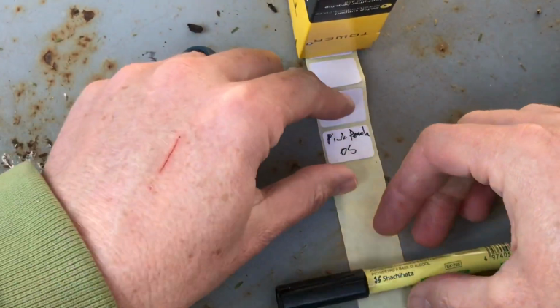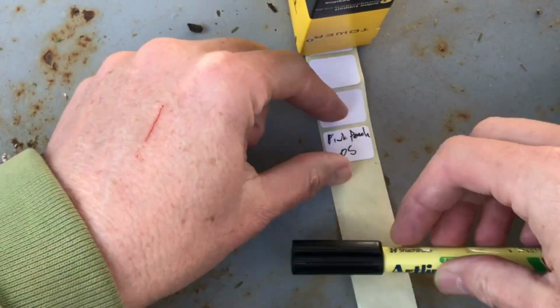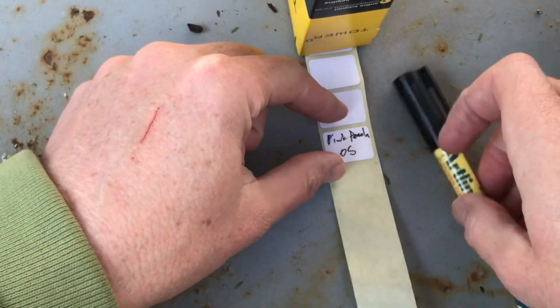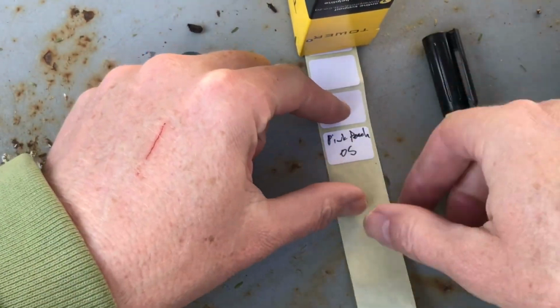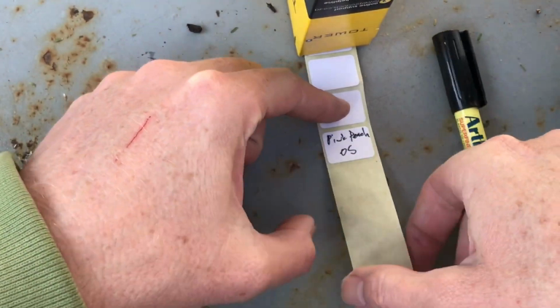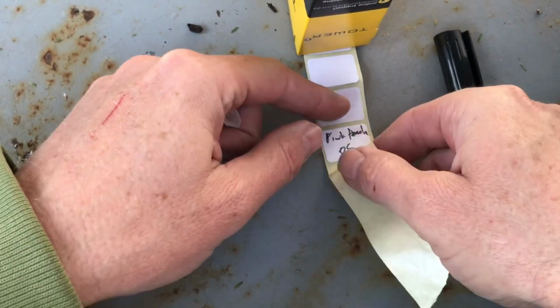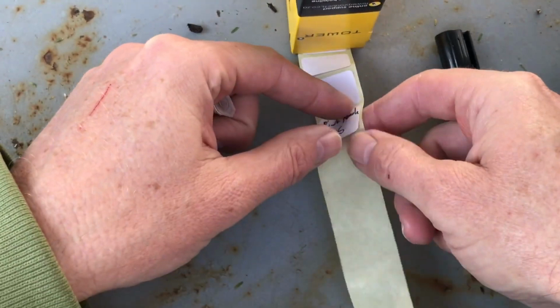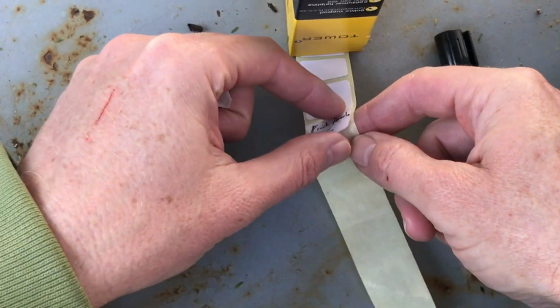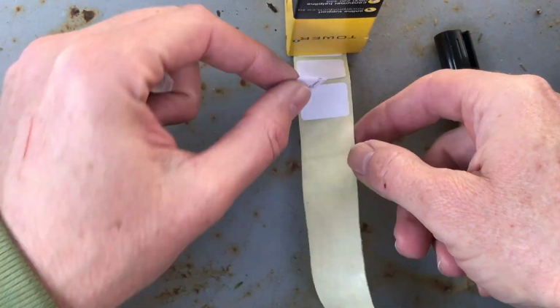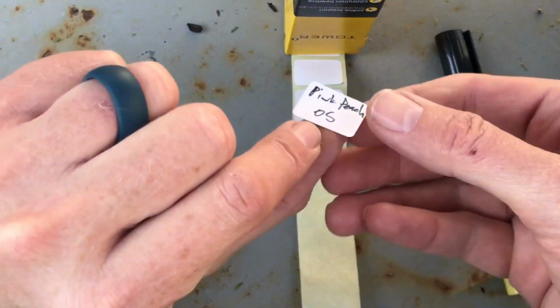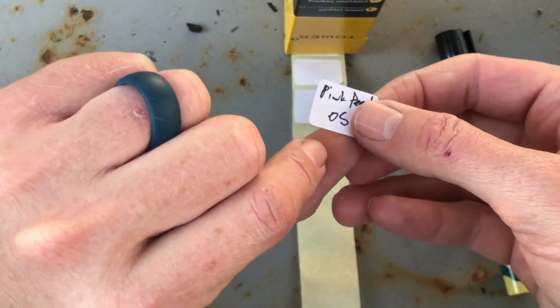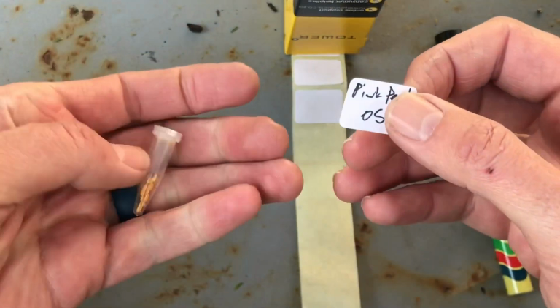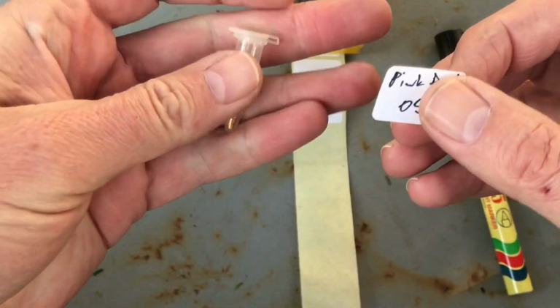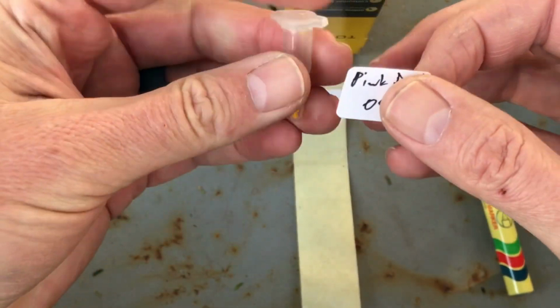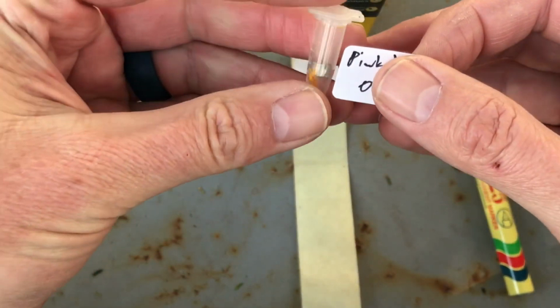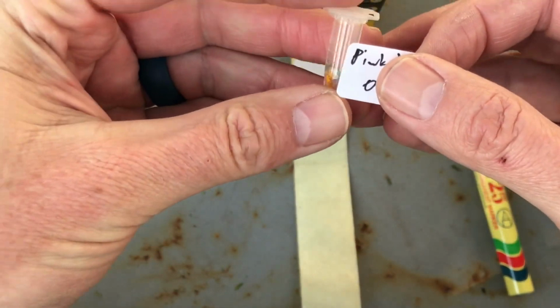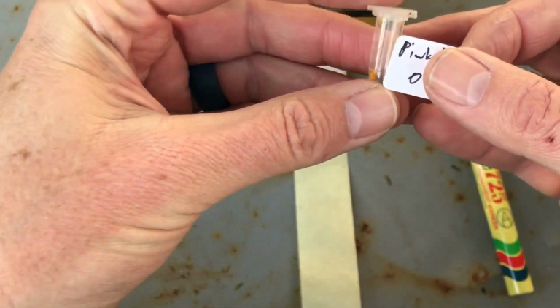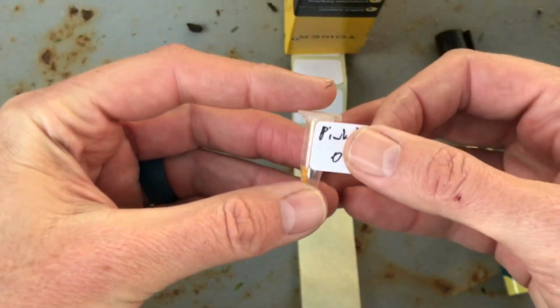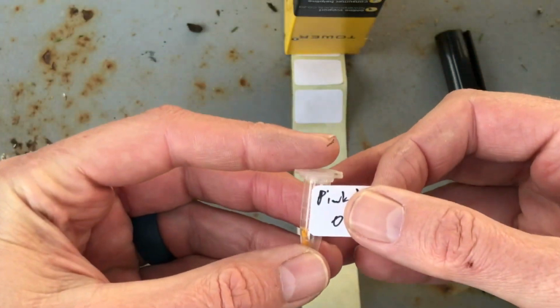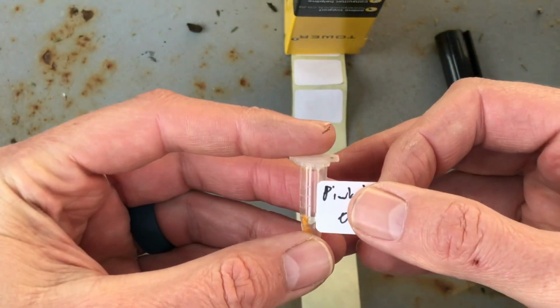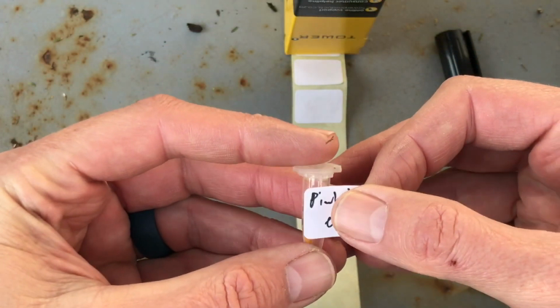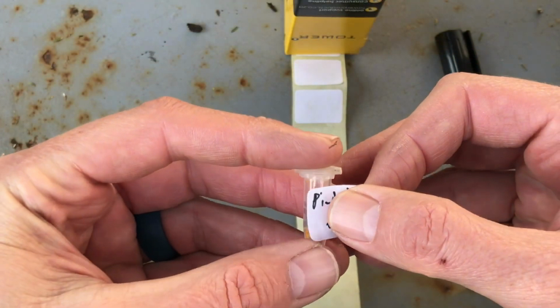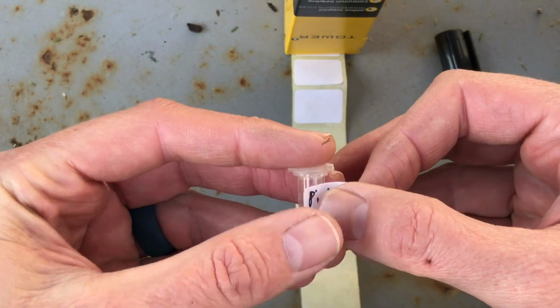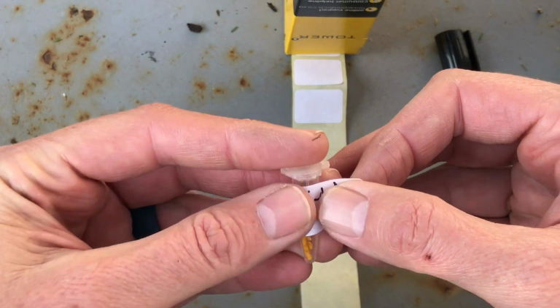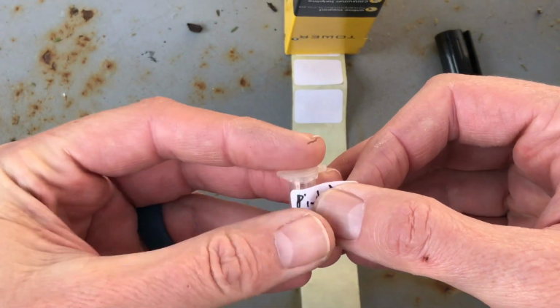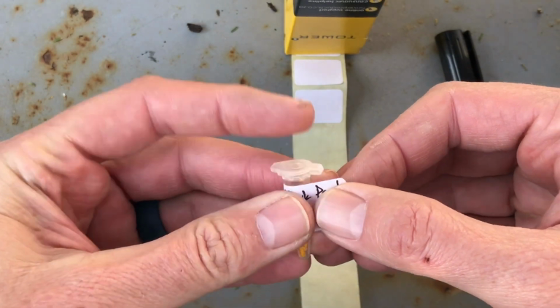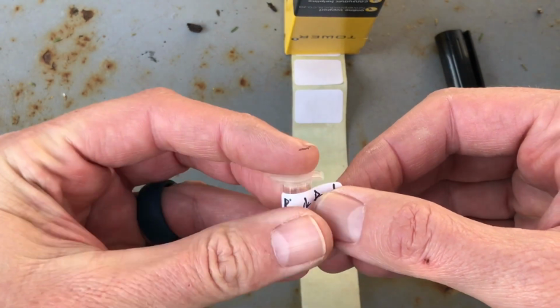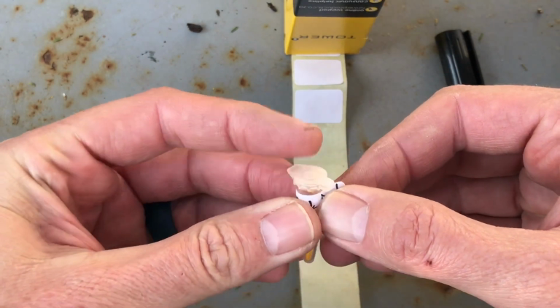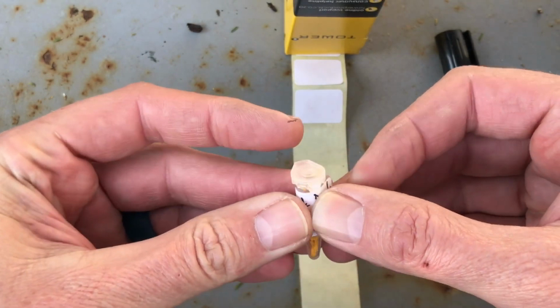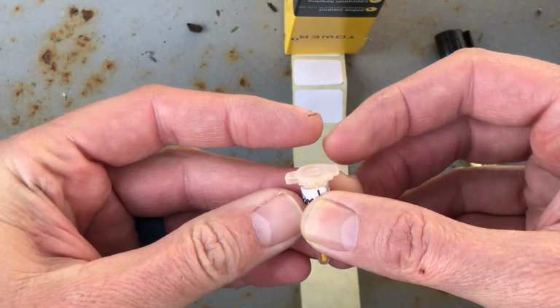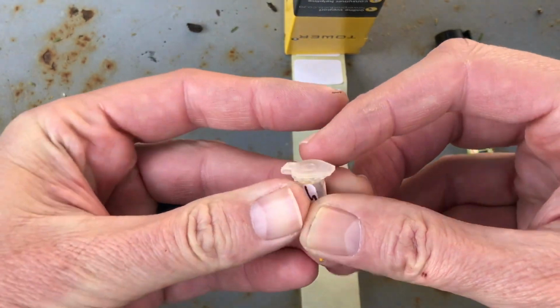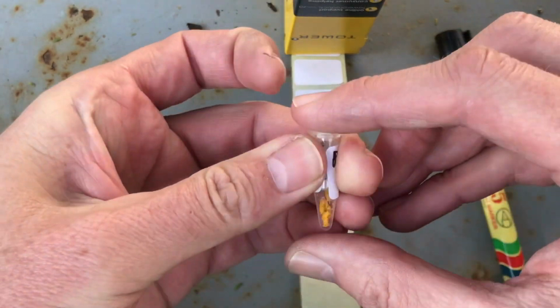Then we're going to take this tag and stick it onto the pollen tube like that.